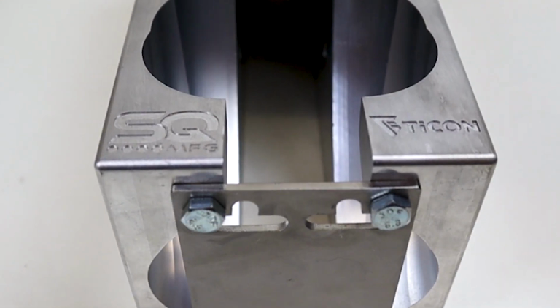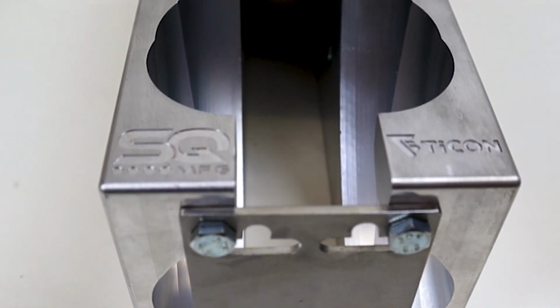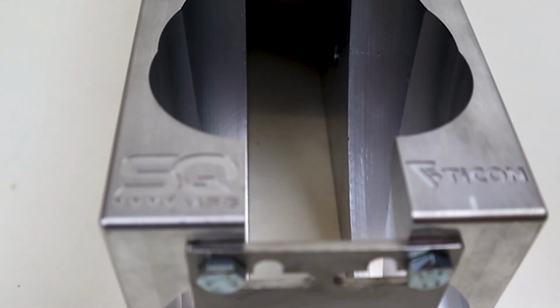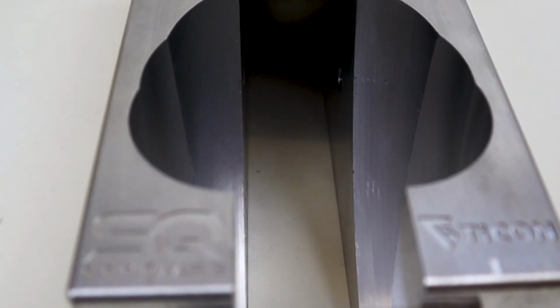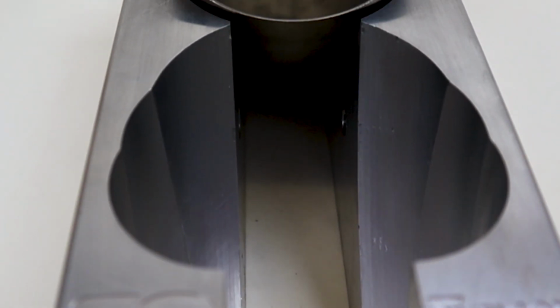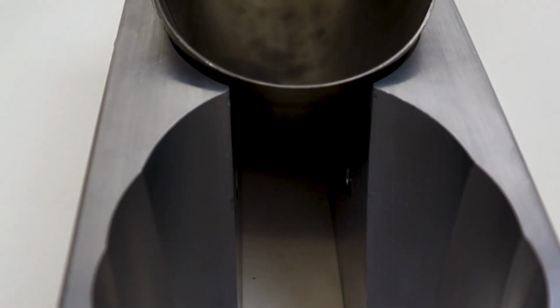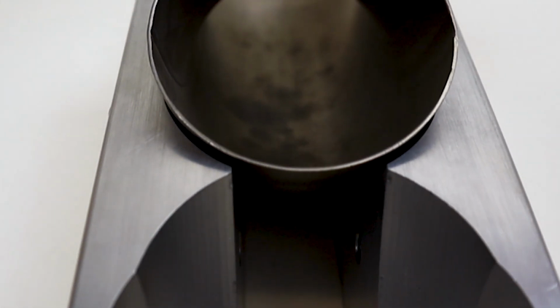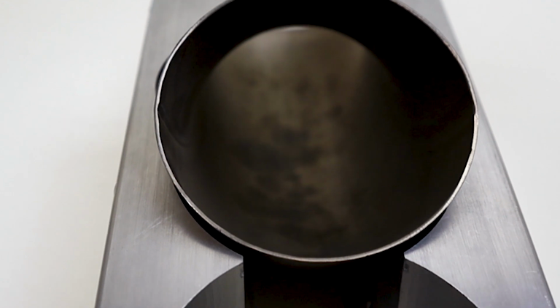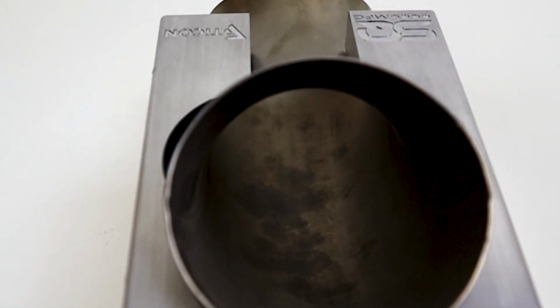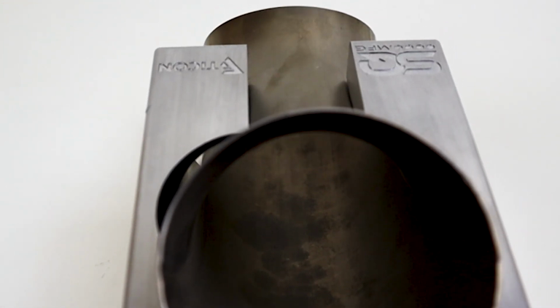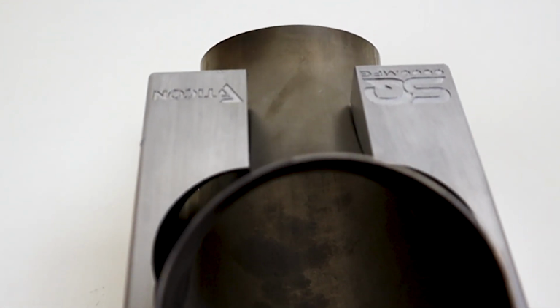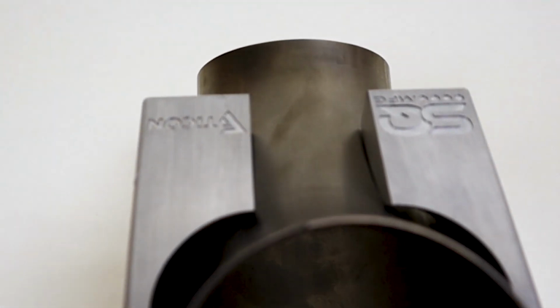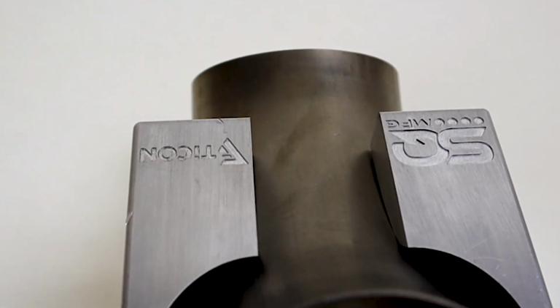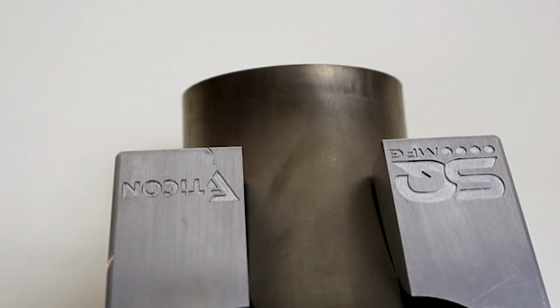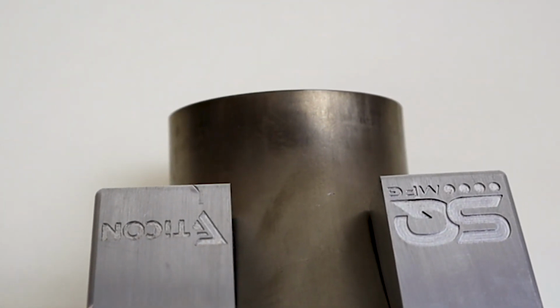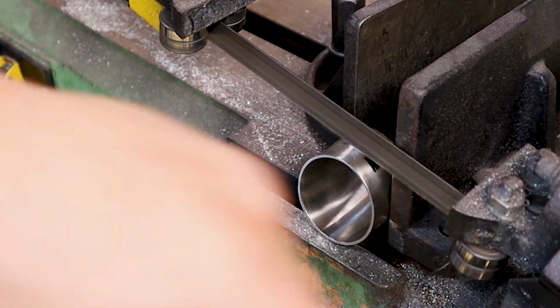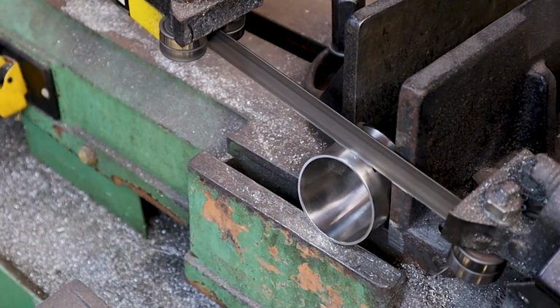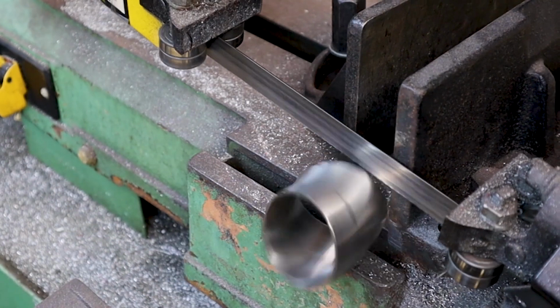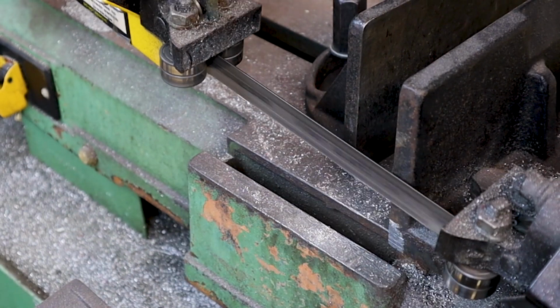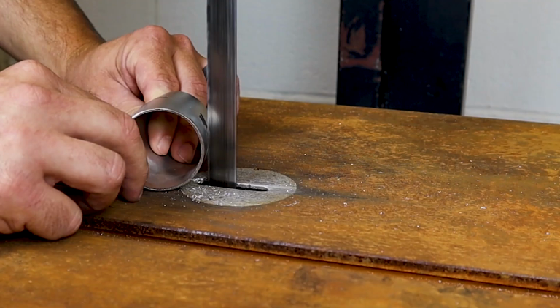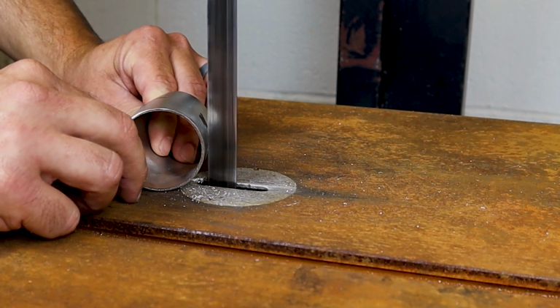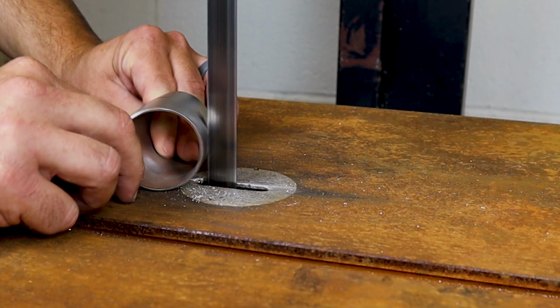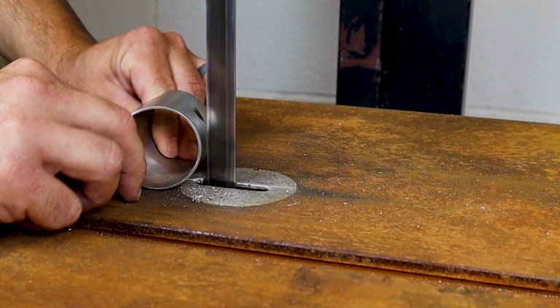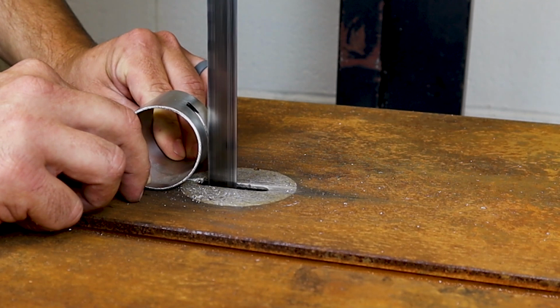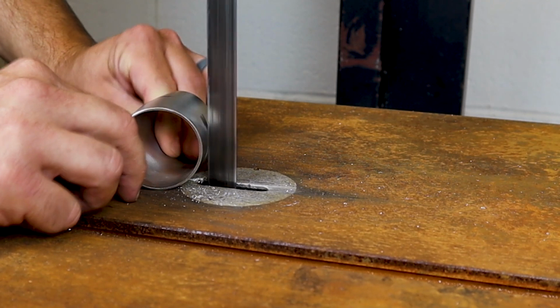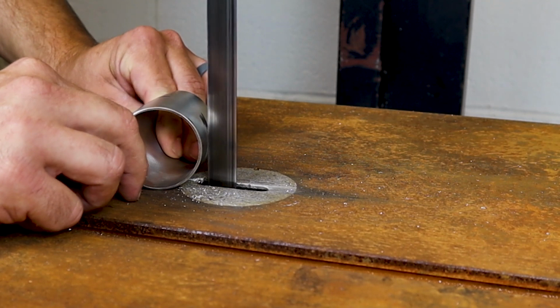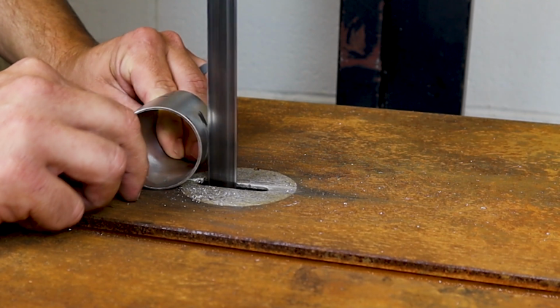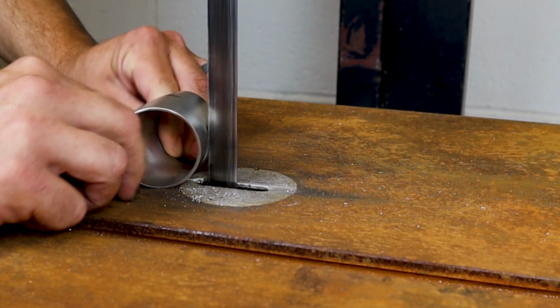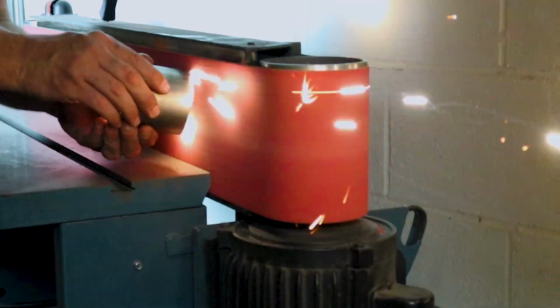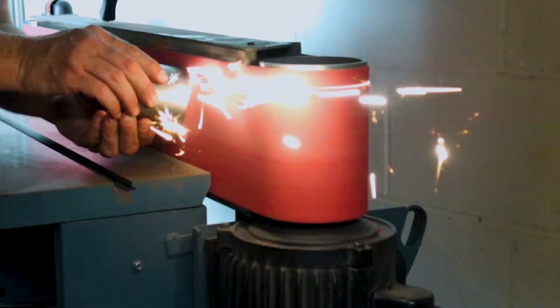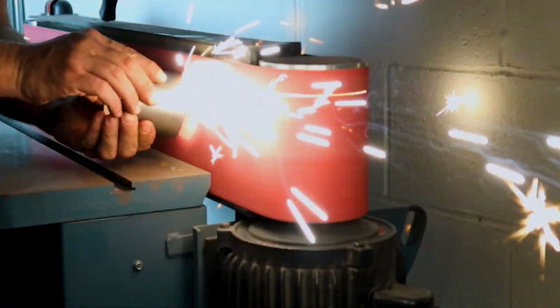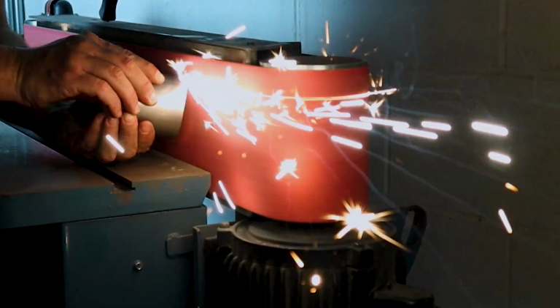Made from billet 6061 aluminum for strength and durability. No more destroying elbows as they fly out of the saw. No more wondering if this is the cut that is going to send you to the hospital. Finally, an effortless way to cut titanium elbows.